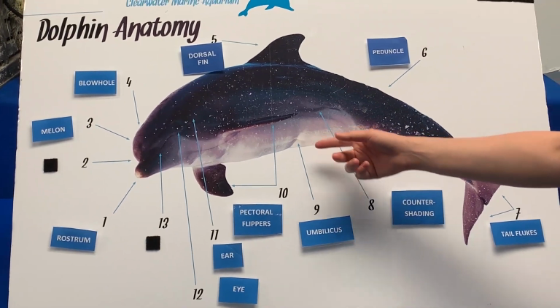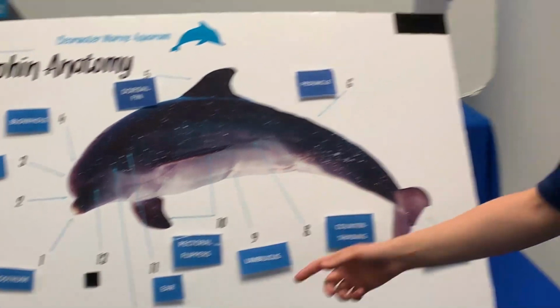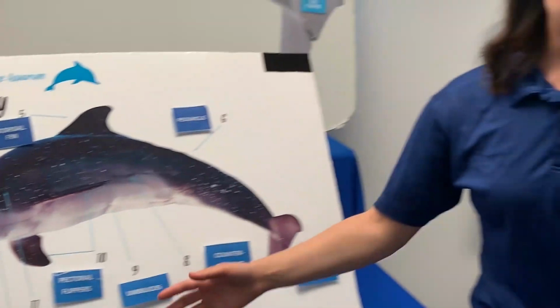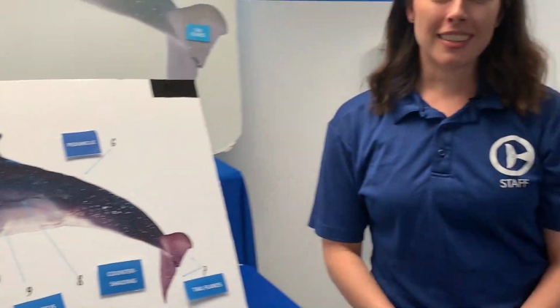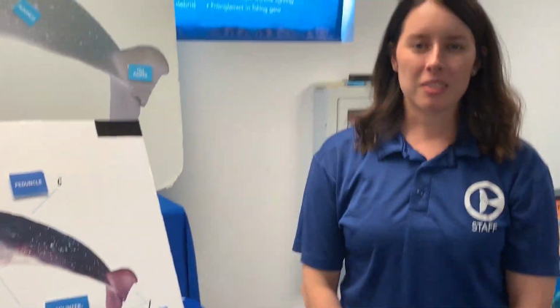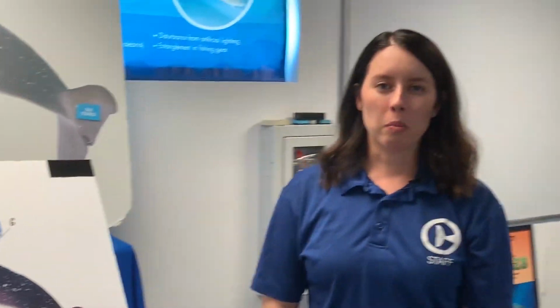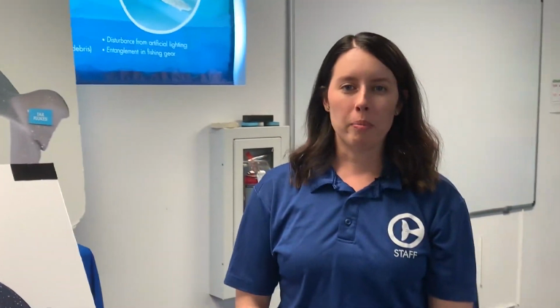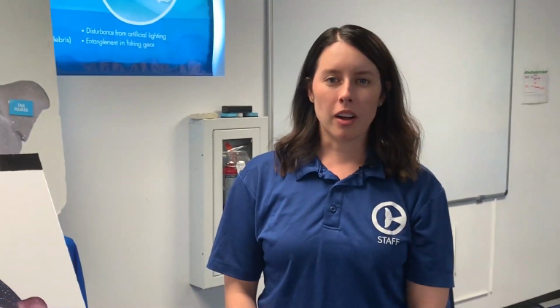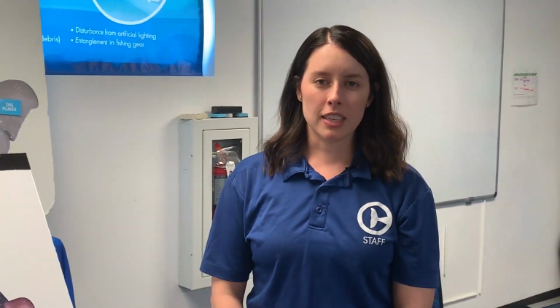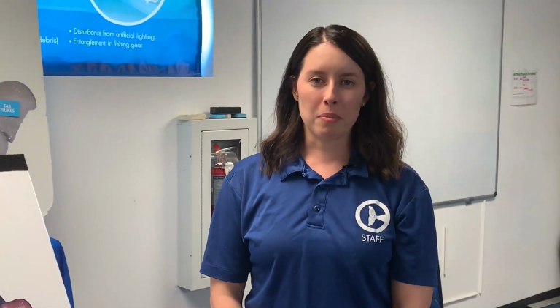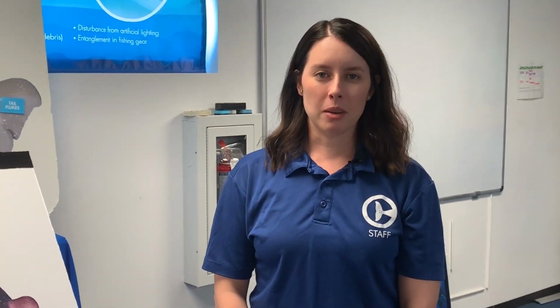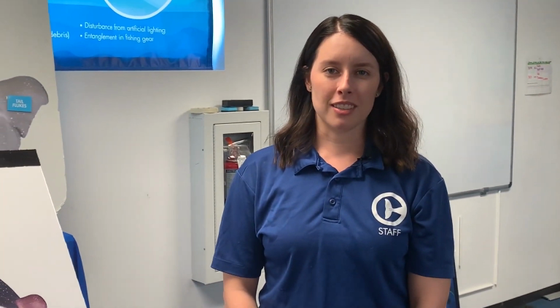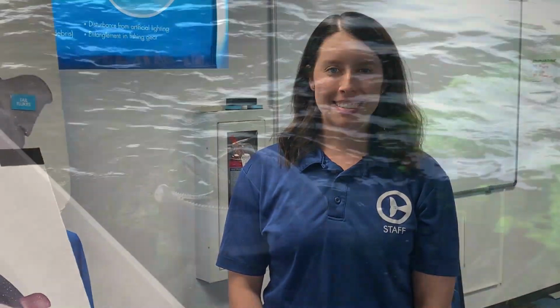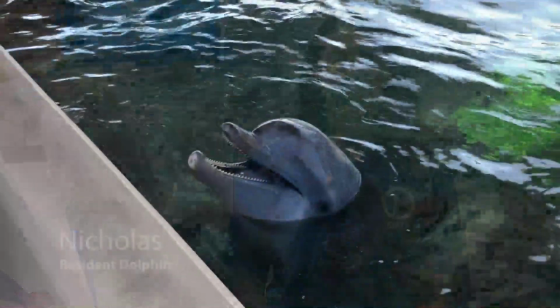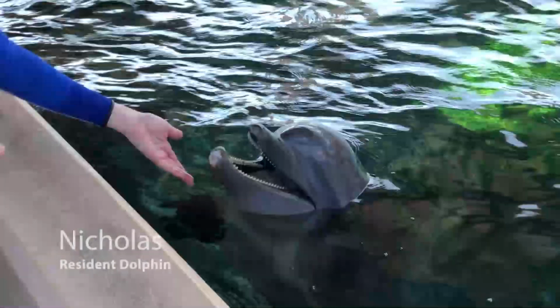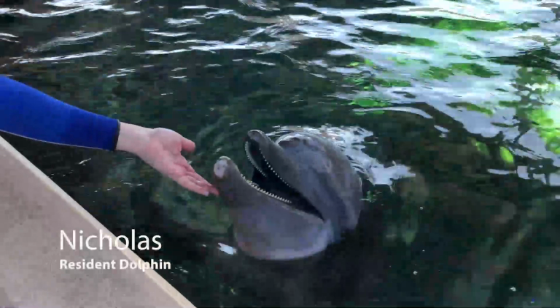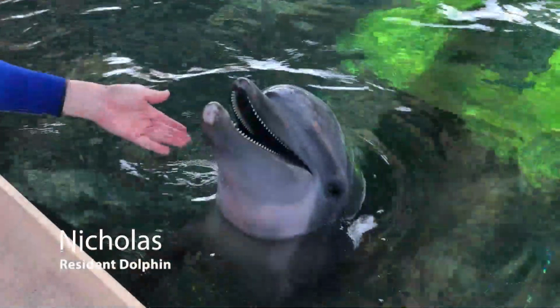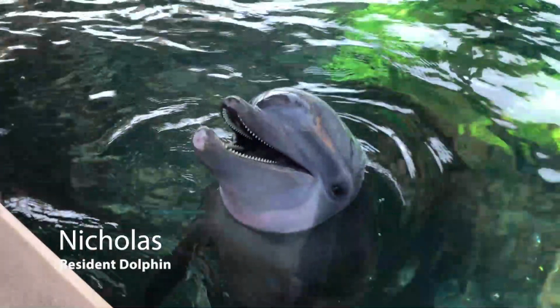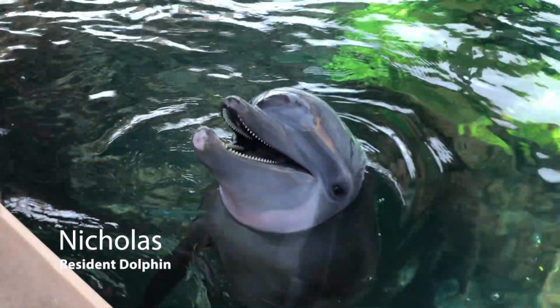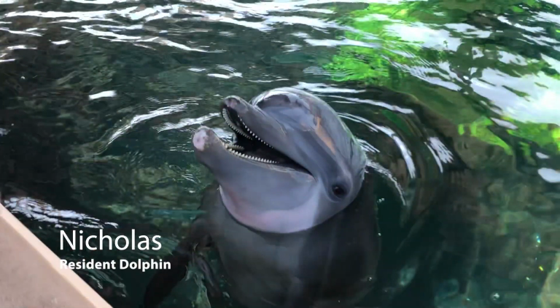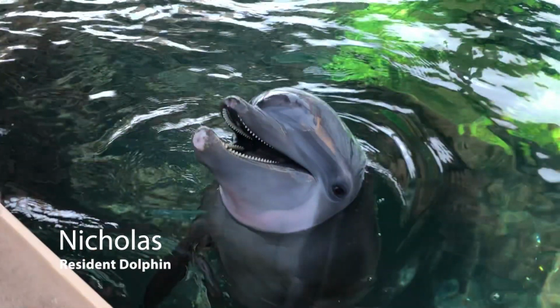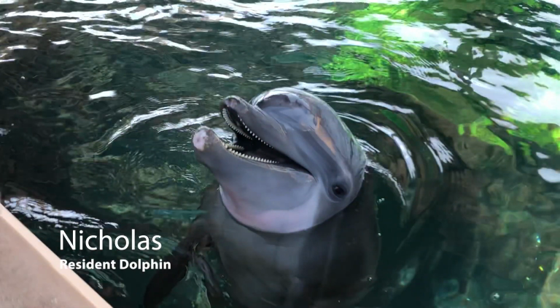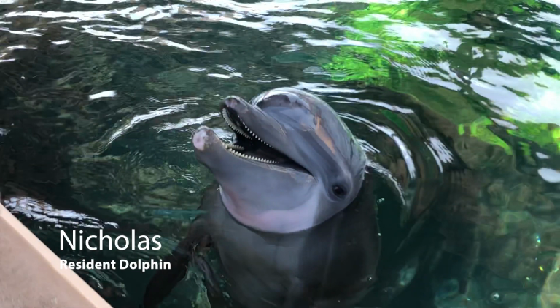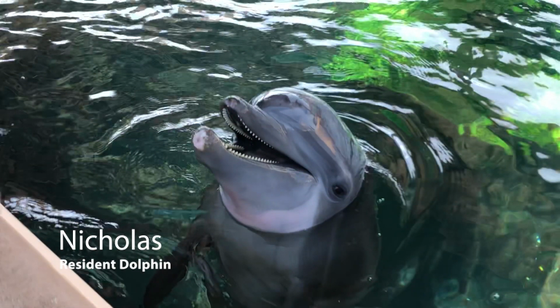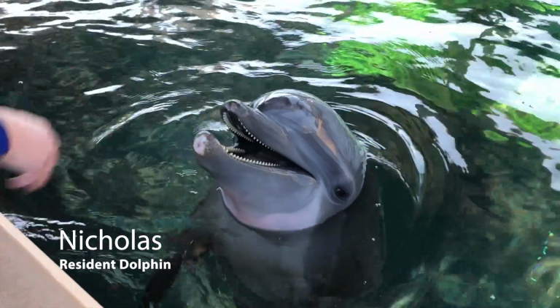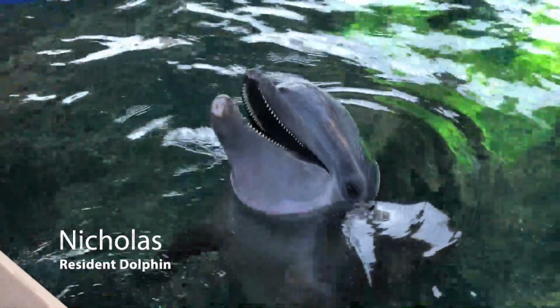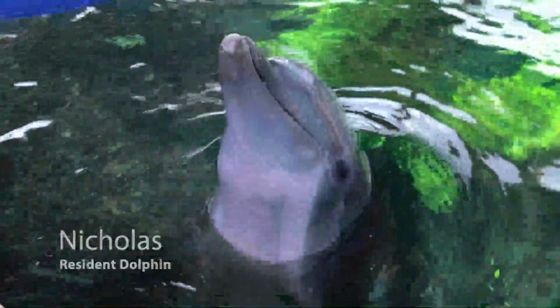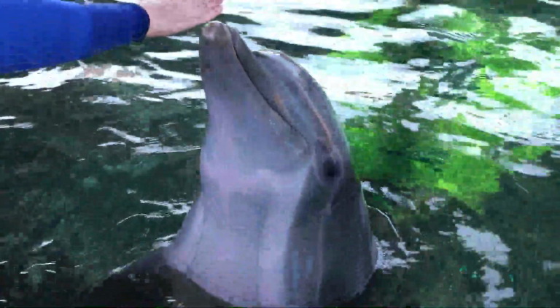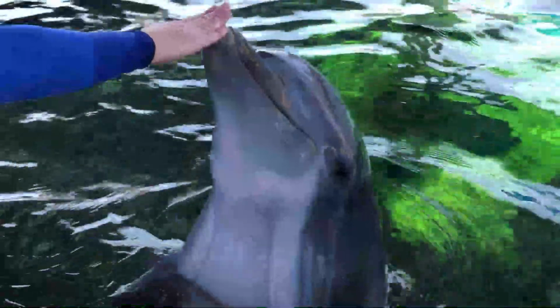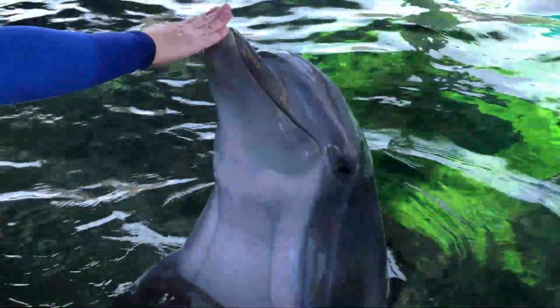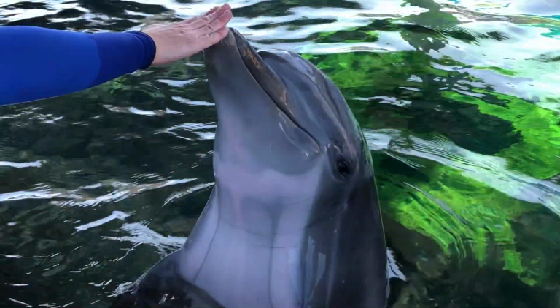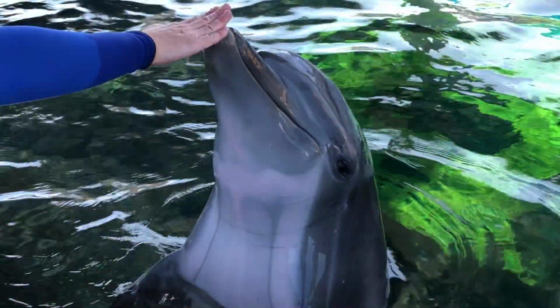They also have something called an umbilicus. So let's go meet Nicholas now to learn more about all of these anatomy parts. This is Nick, our only male dolphin. You'll learn more about him in another virtual field trip. Let's start learning about Nick's anatomy.